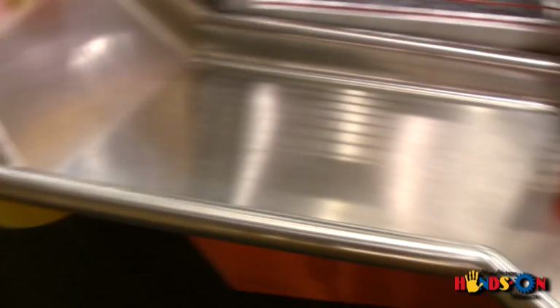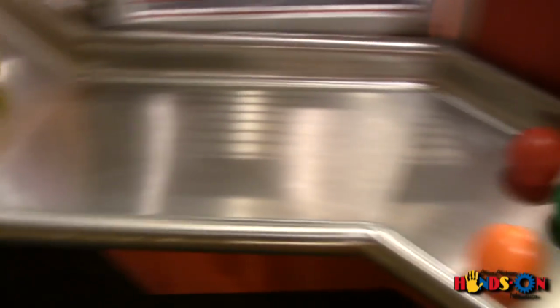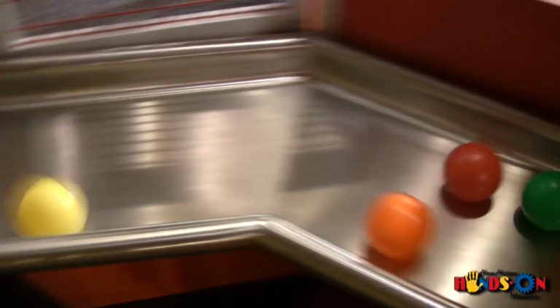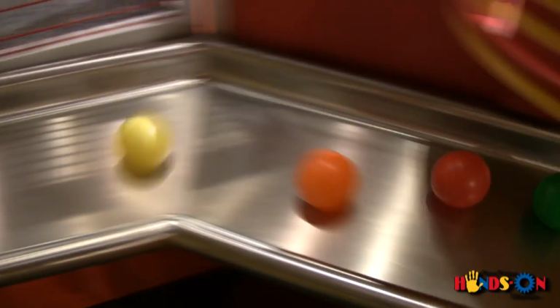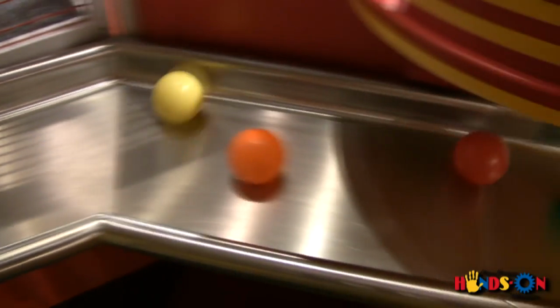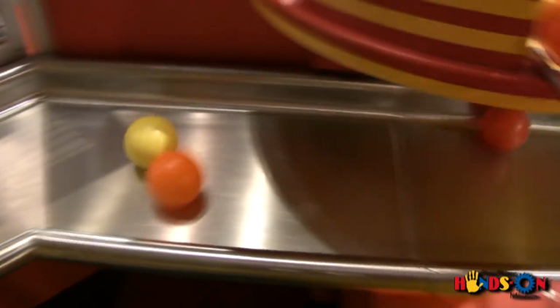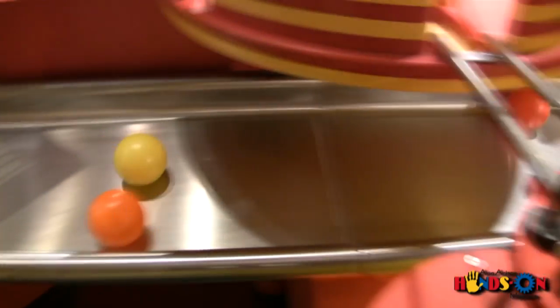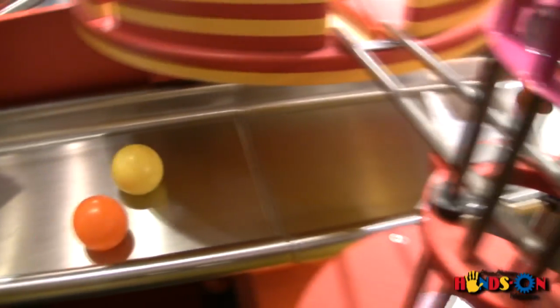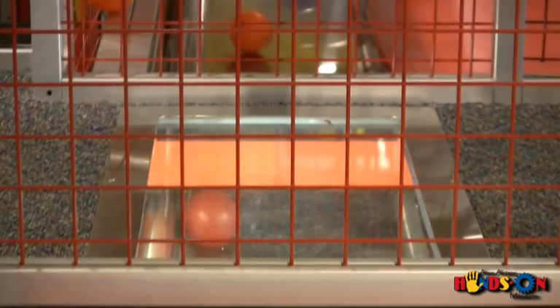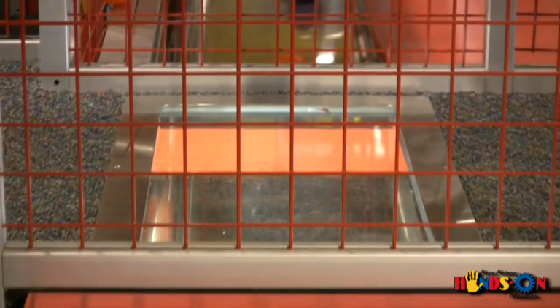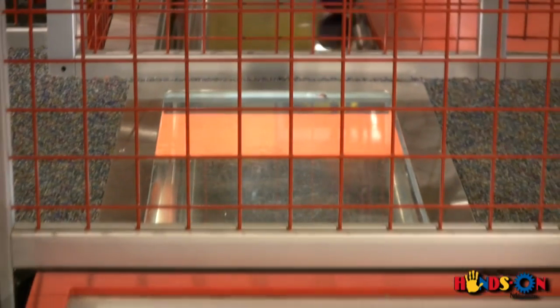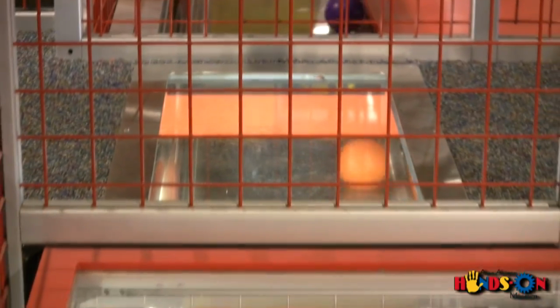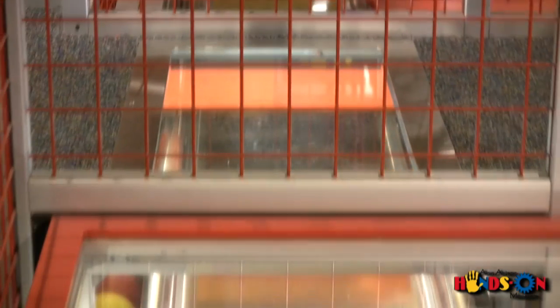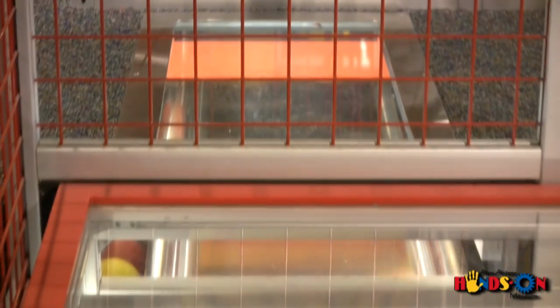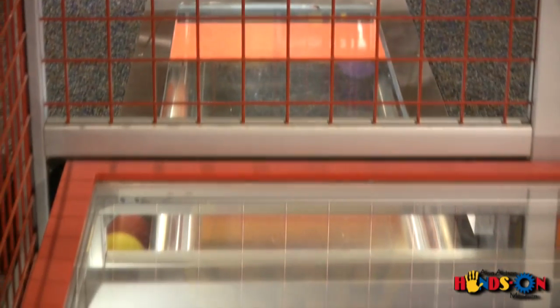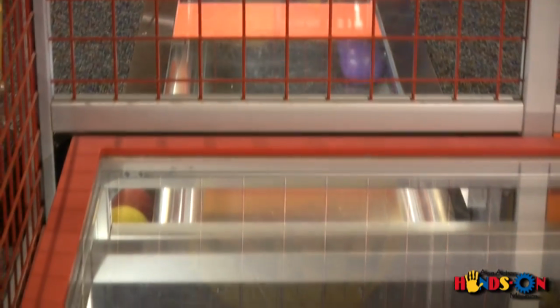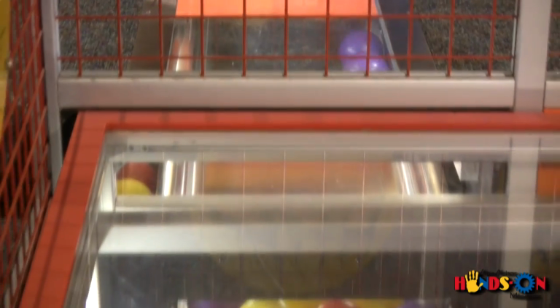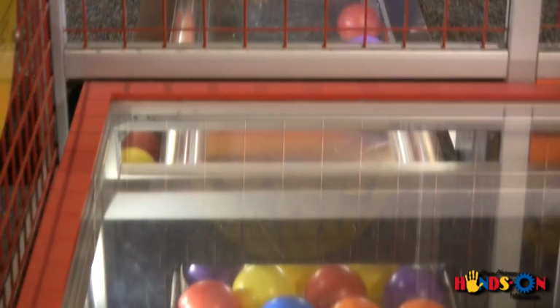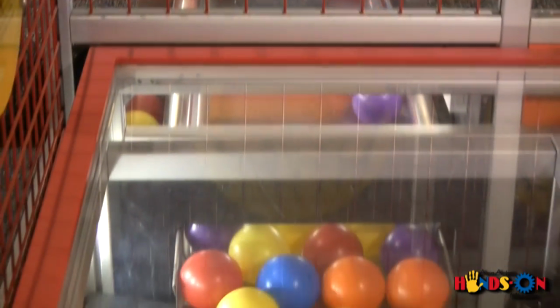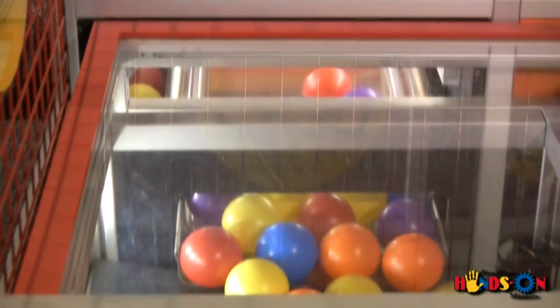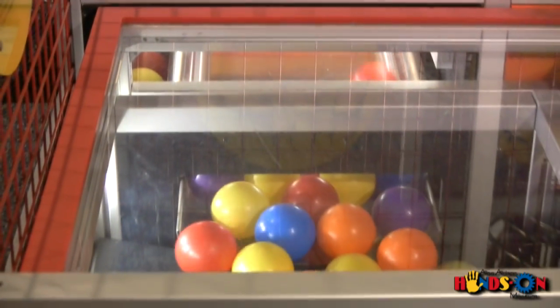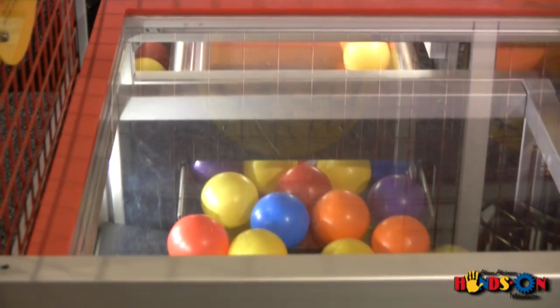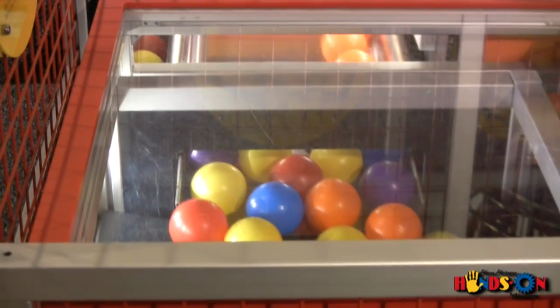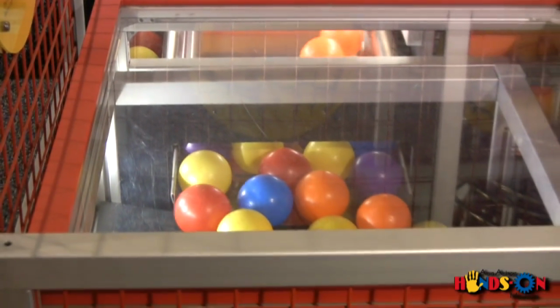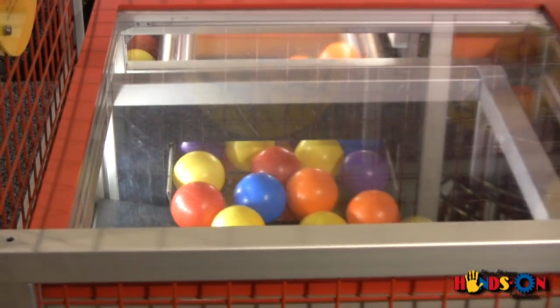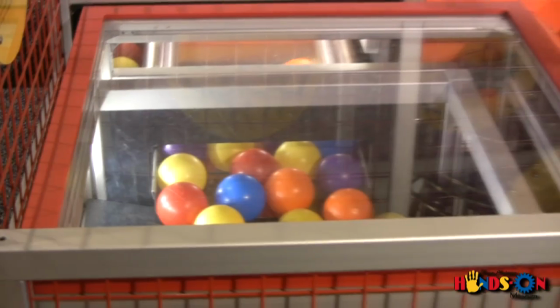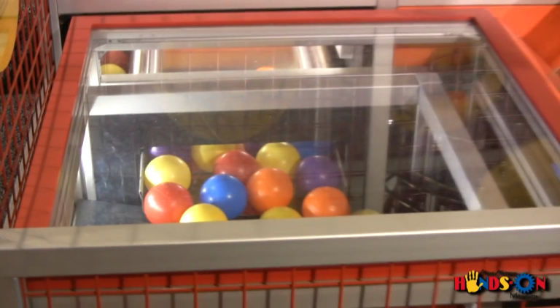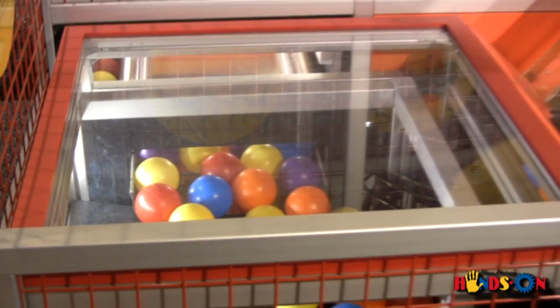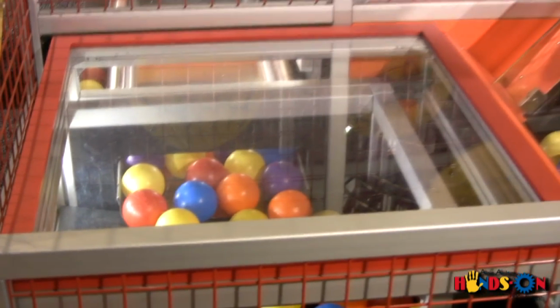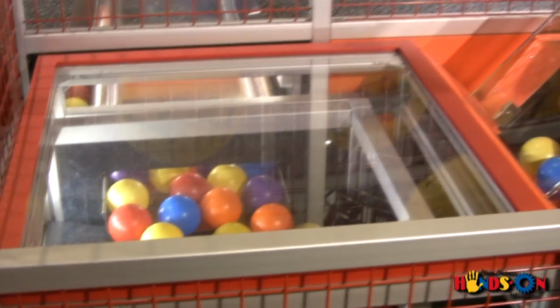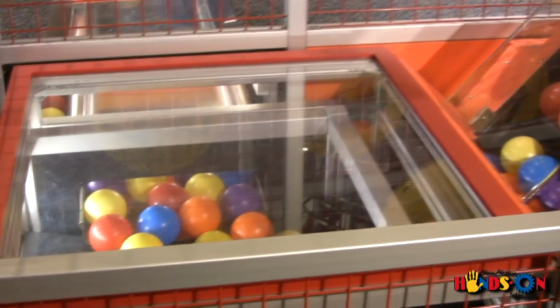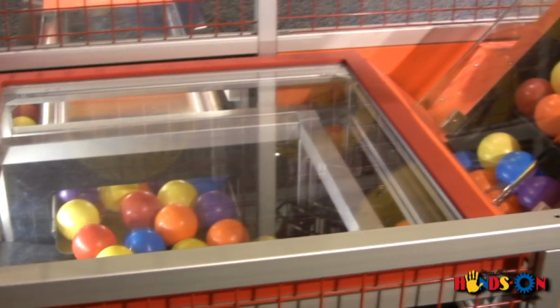From the hoppers above their heads, to the tracks within reach, to the conveyor belt below them, preschoolers are surrounded by science.